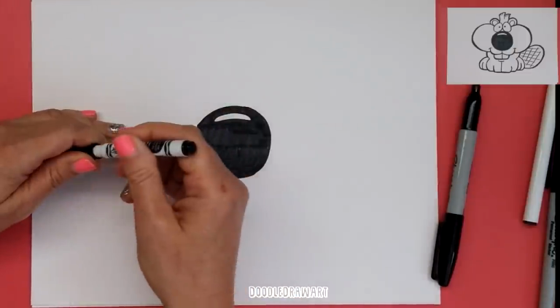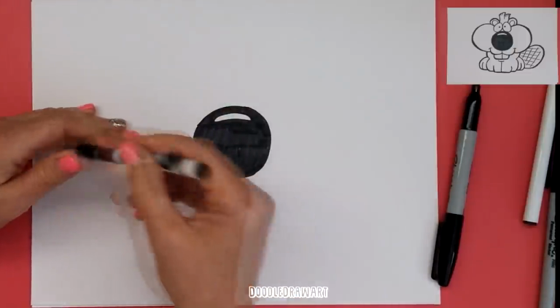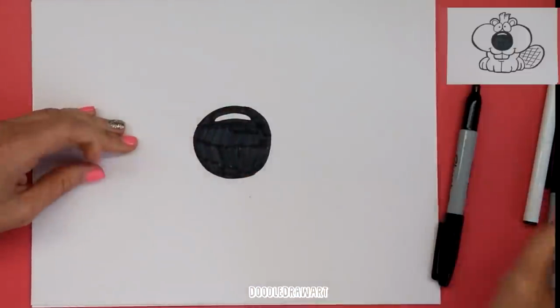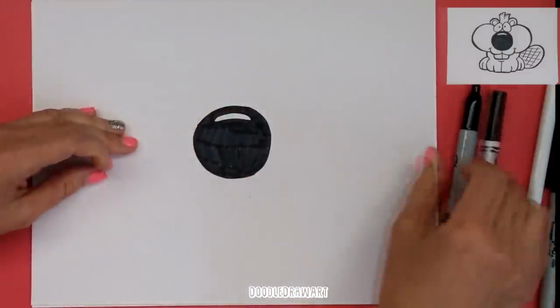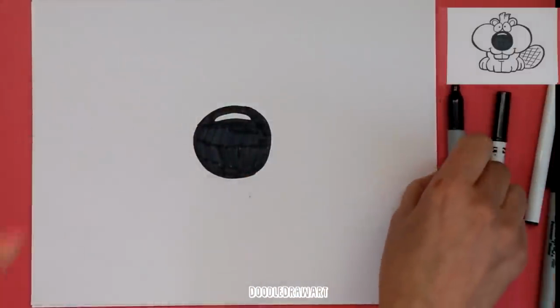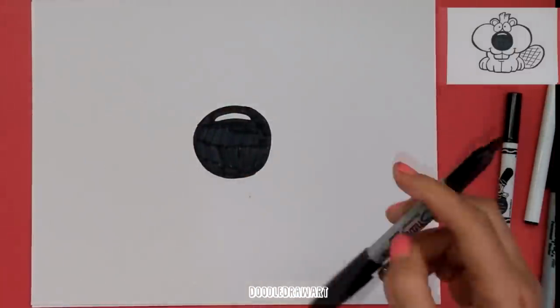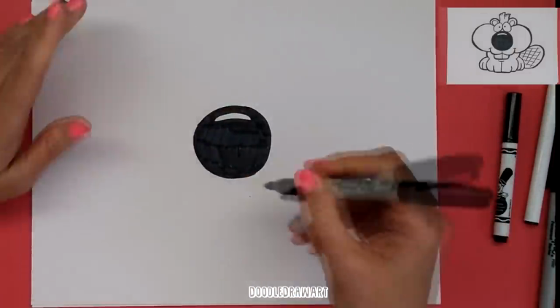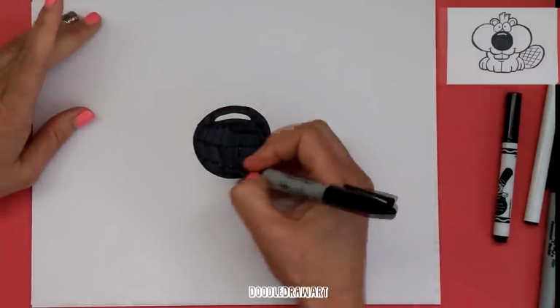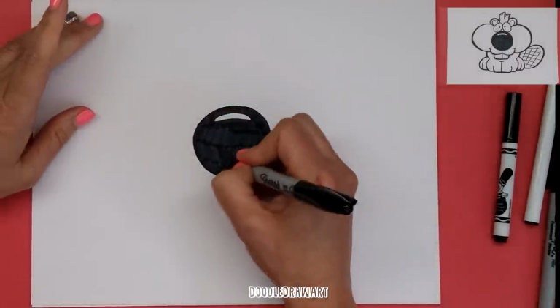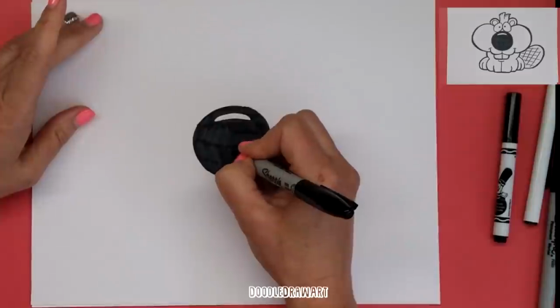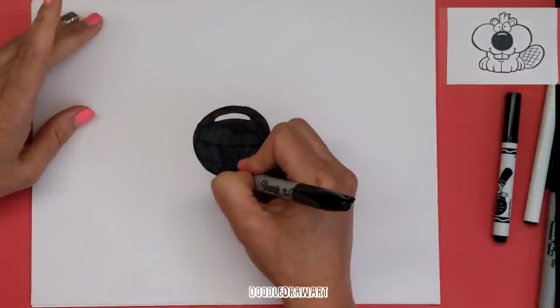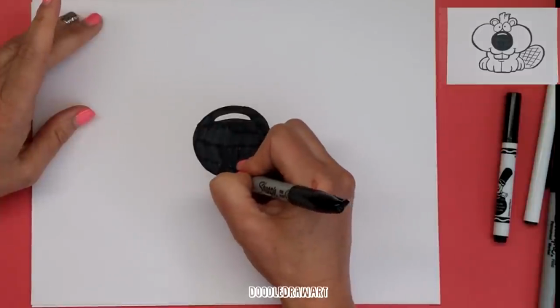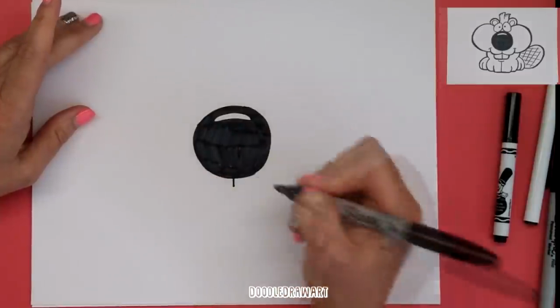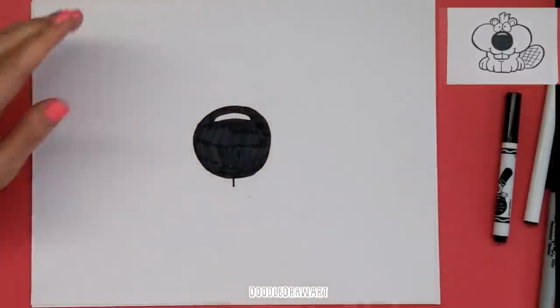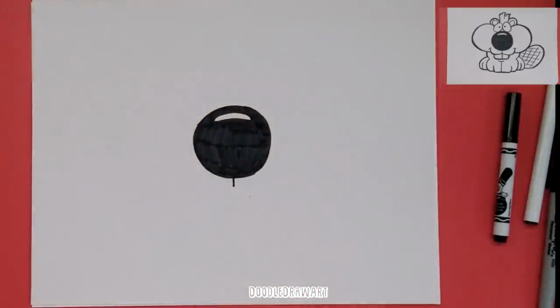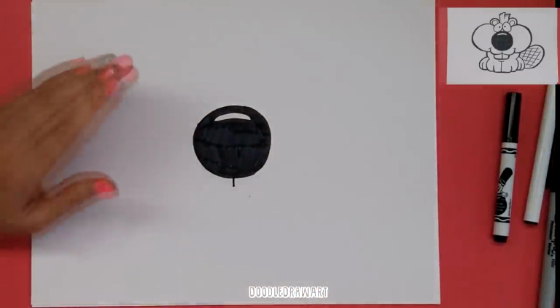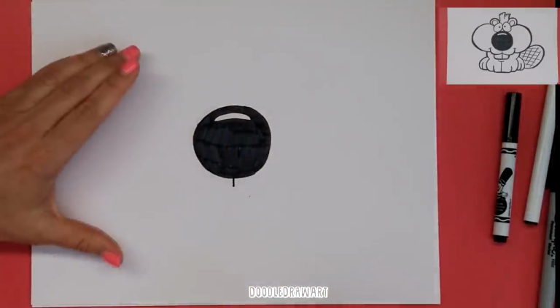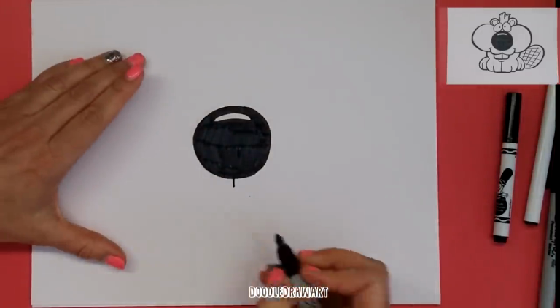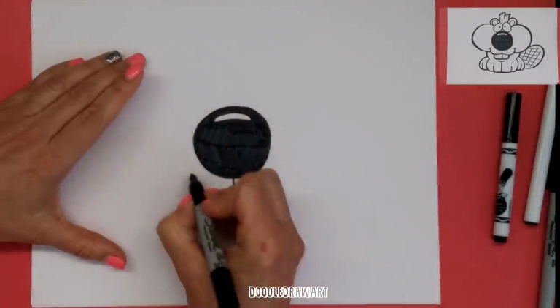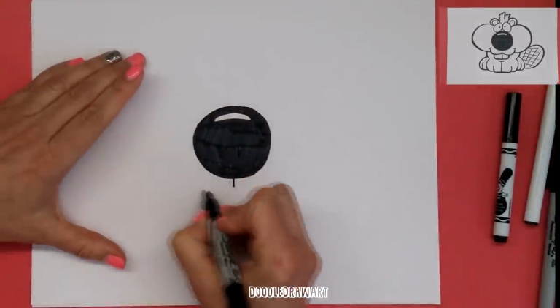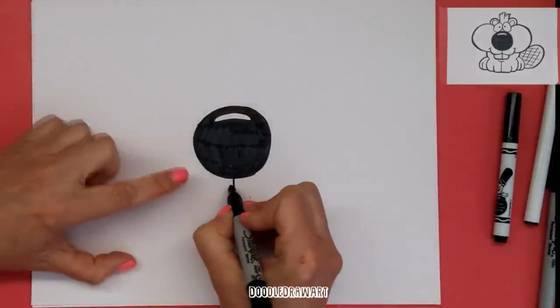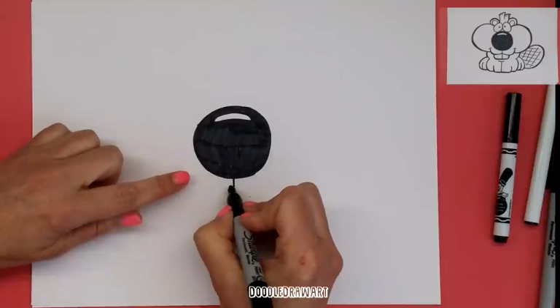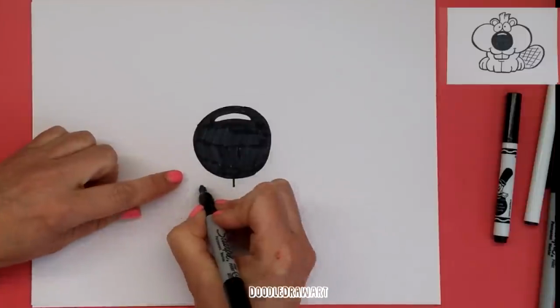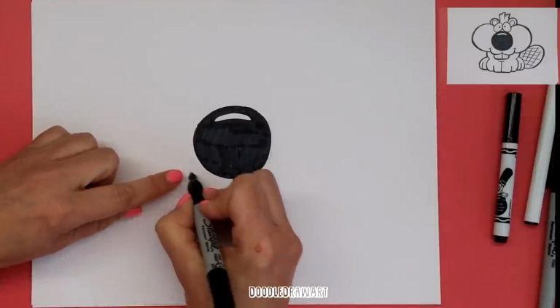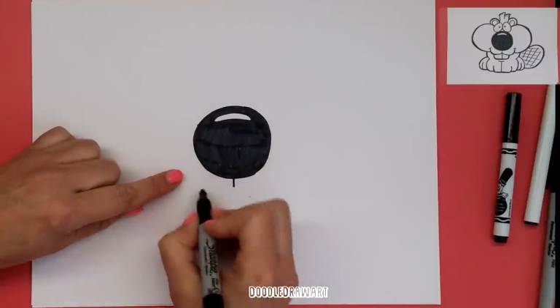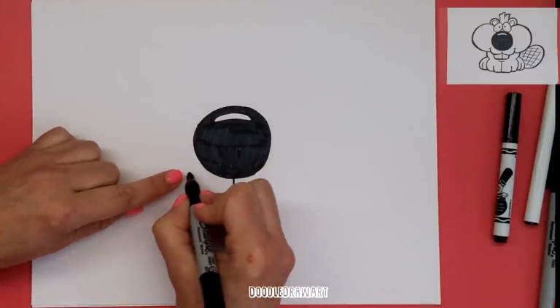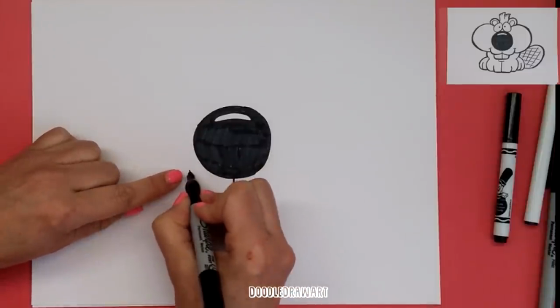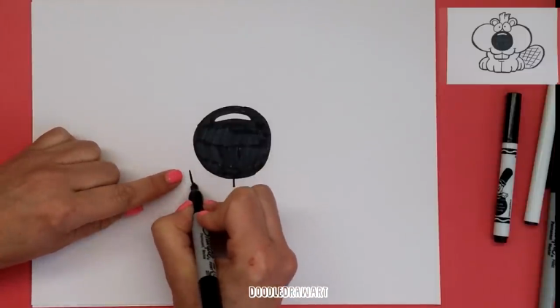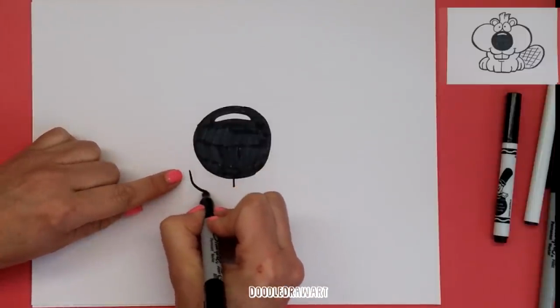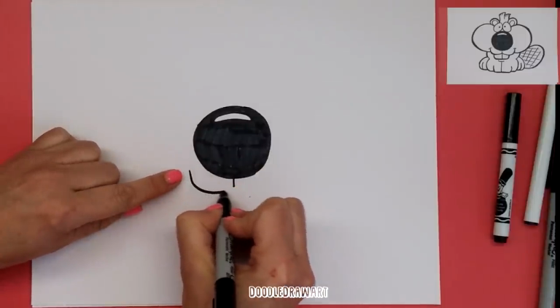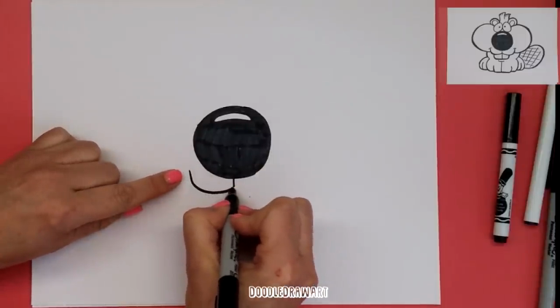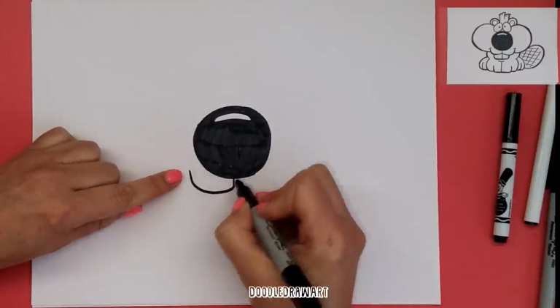Now to make his mouth, I'm going to make first a little line that comes down from his nose — just a little straight line like that. Then I'm going to make a rainbow that comes from way over here — an upside-down rainbow — that's going to connect to that line.